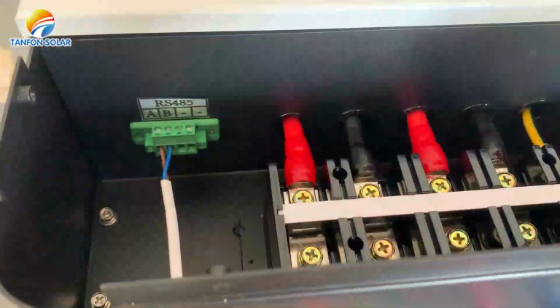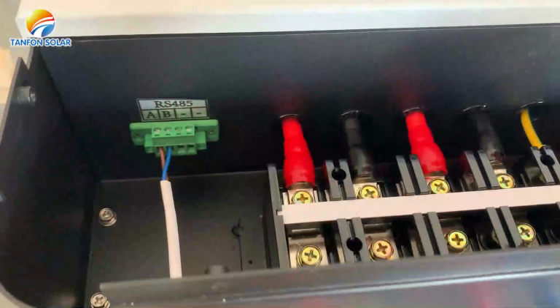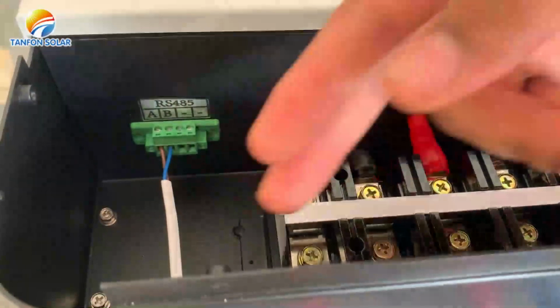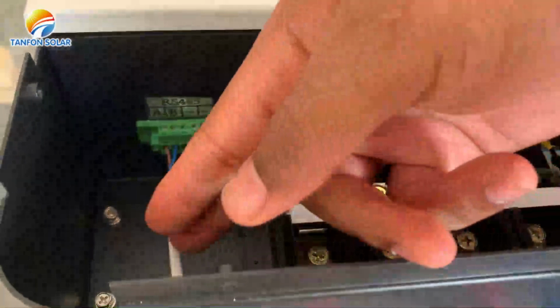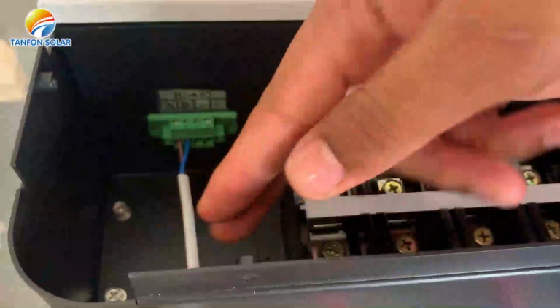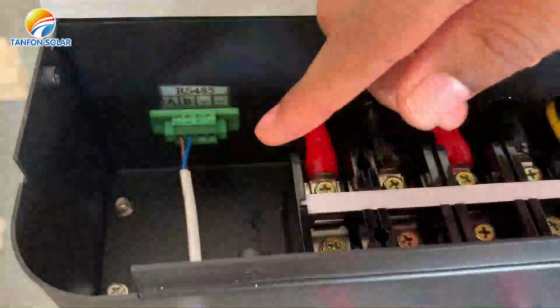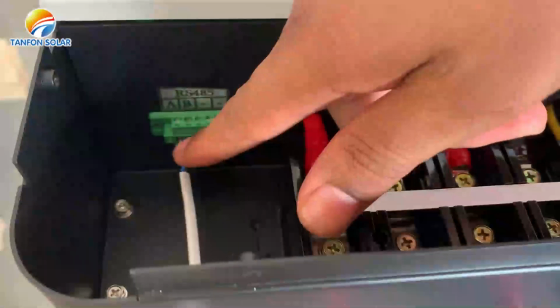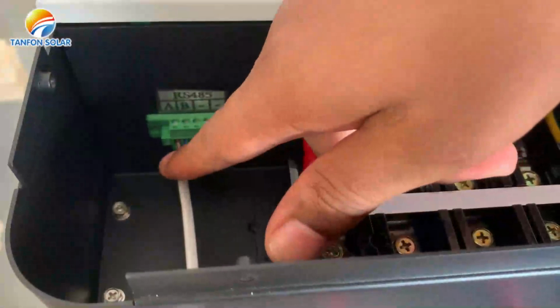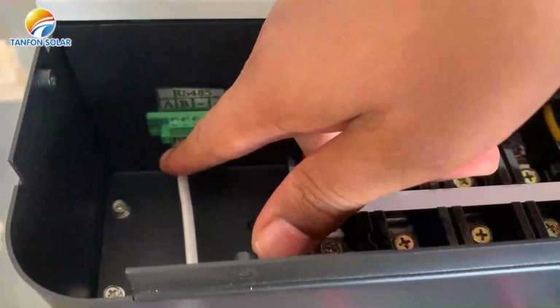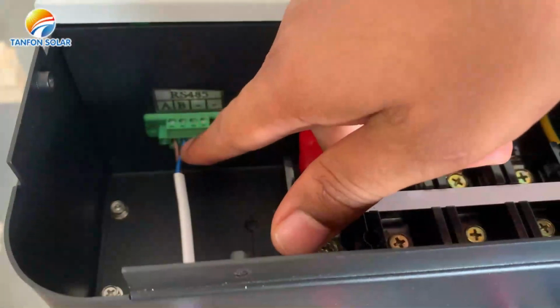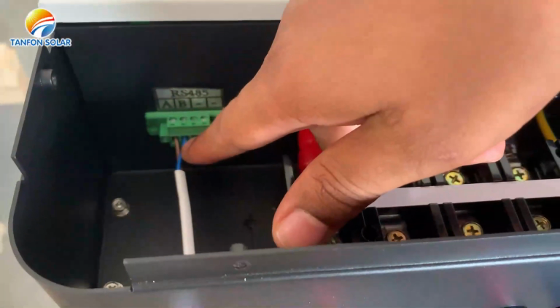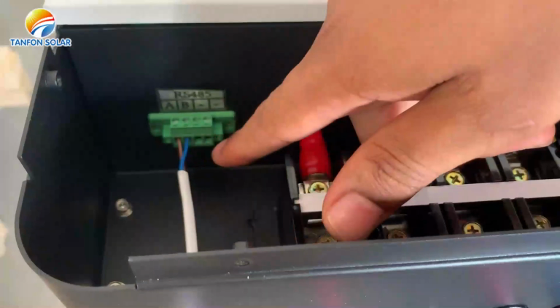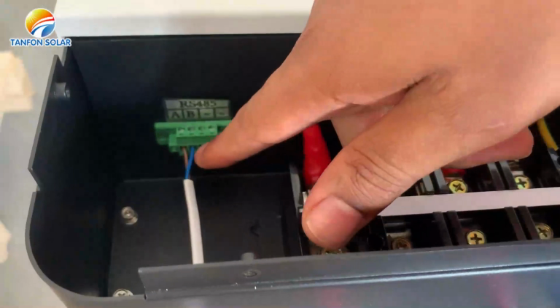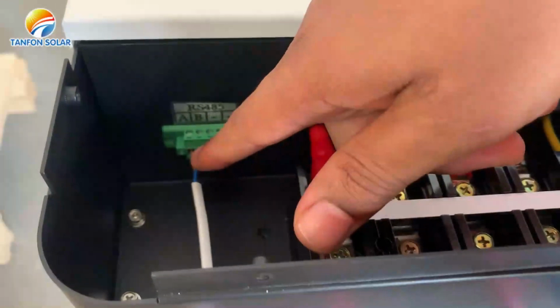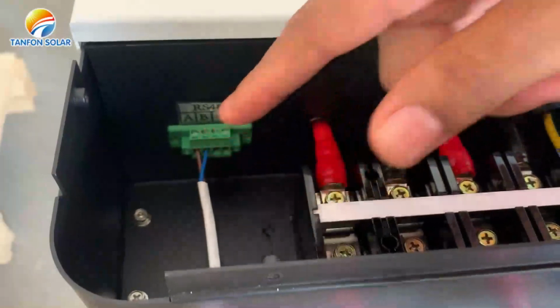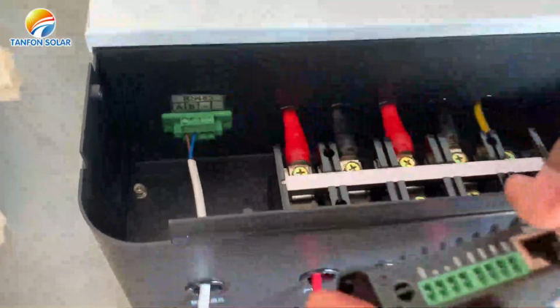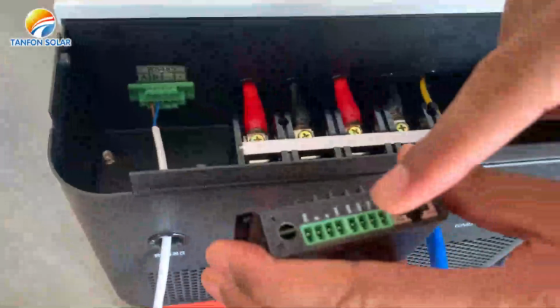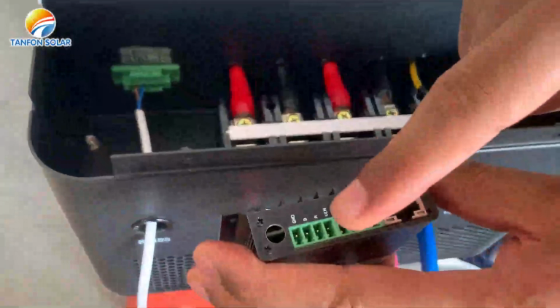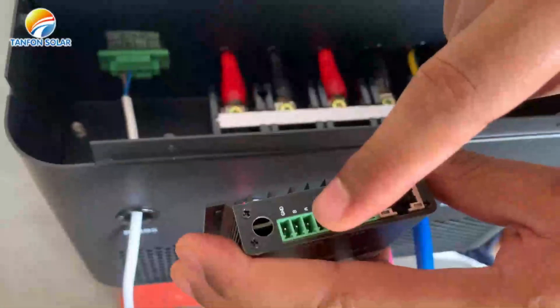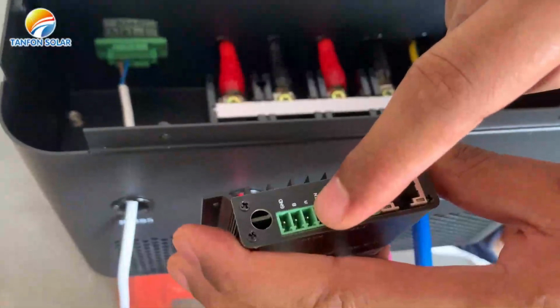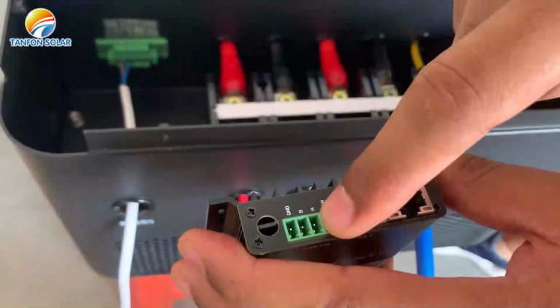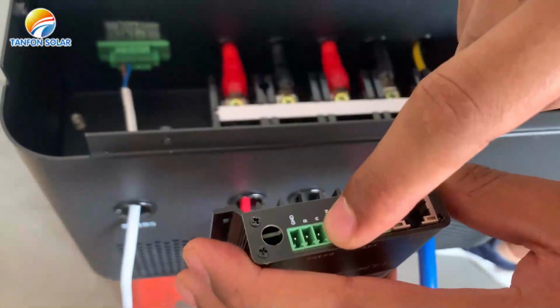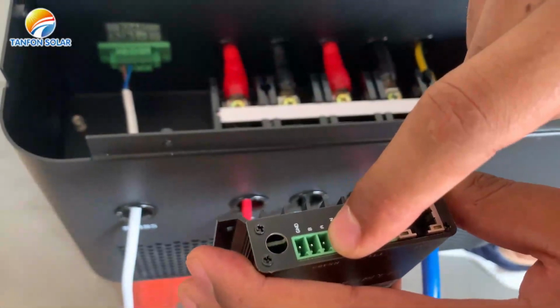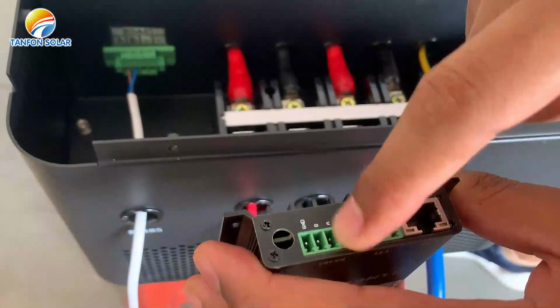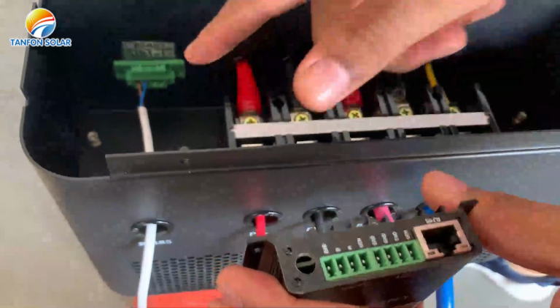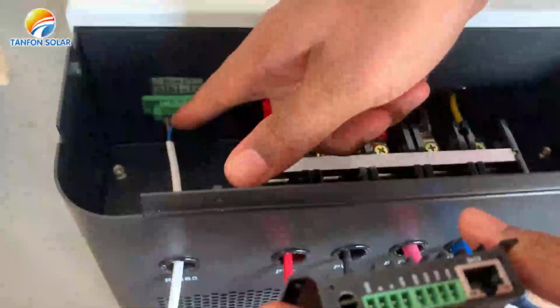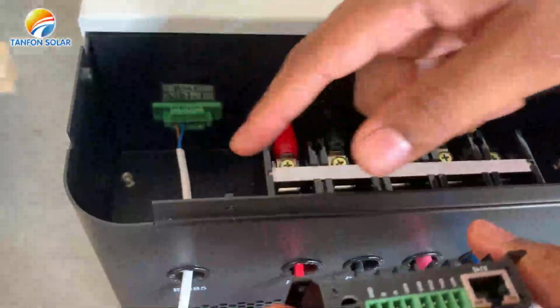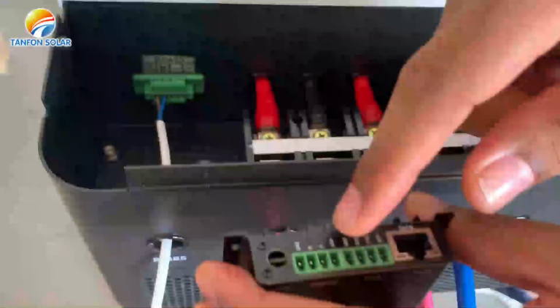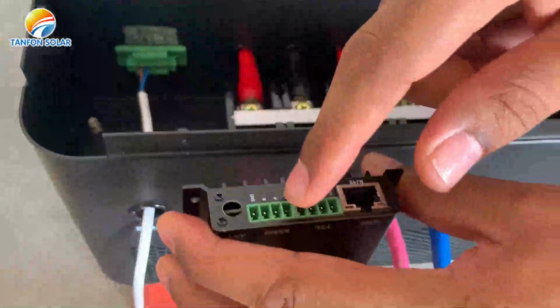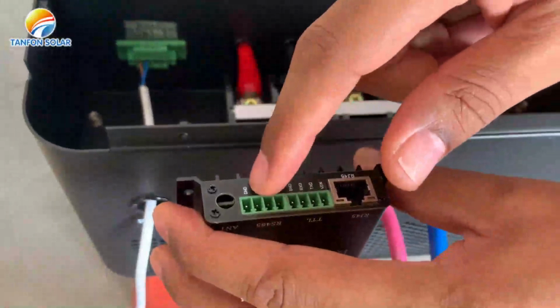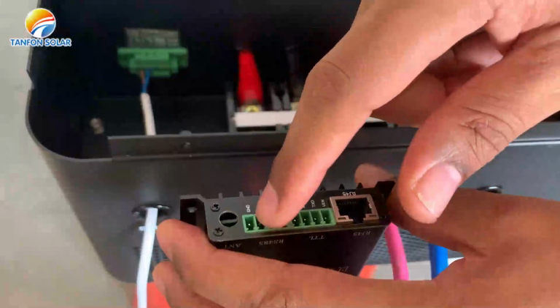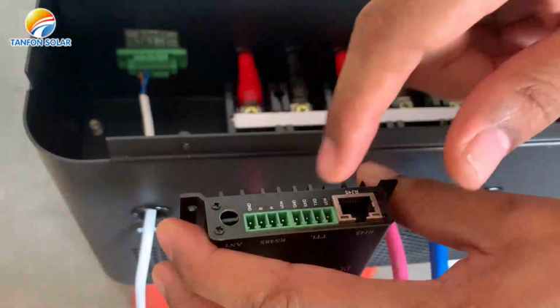Here we have a cable with two wires, A and B. Wire A should be connected on pole A of the Wi-Fi monitor, and wire B should be connected on pole B of the Wi-Fi monitor.